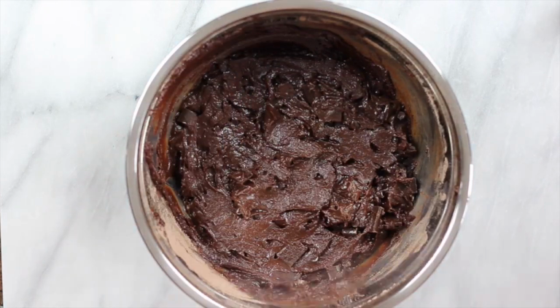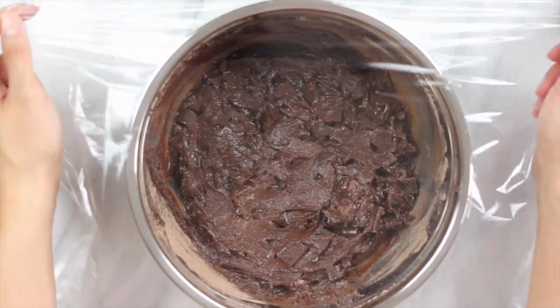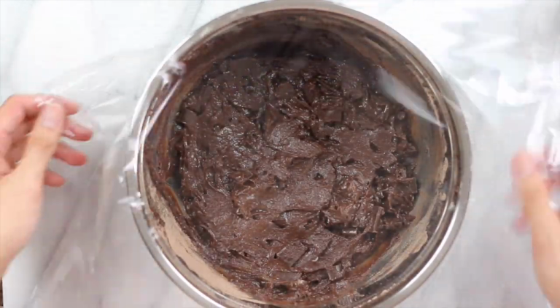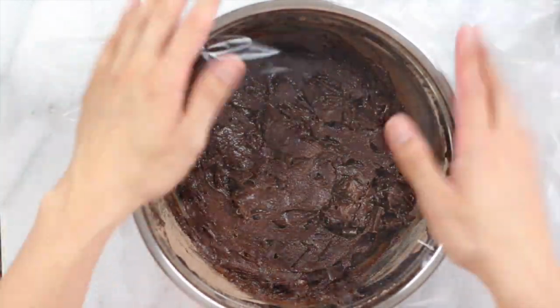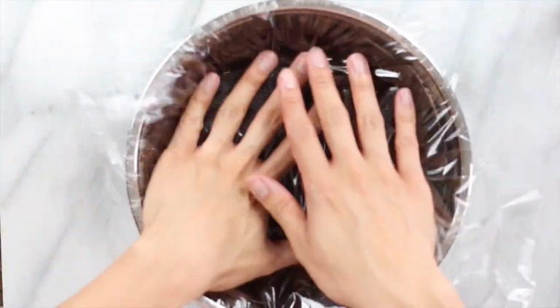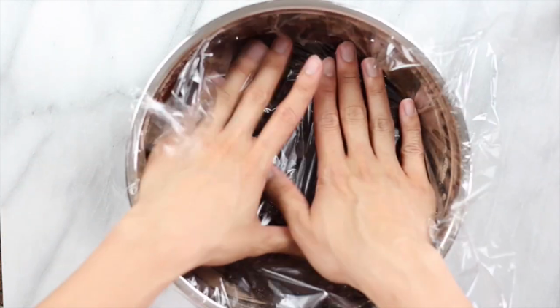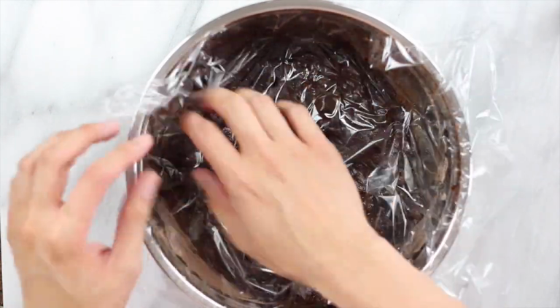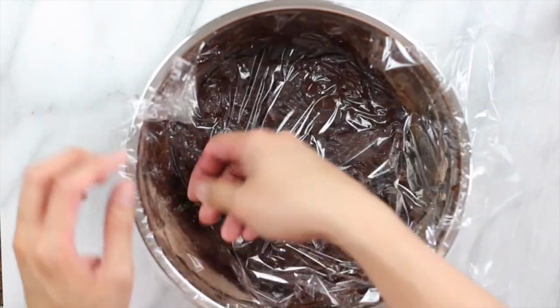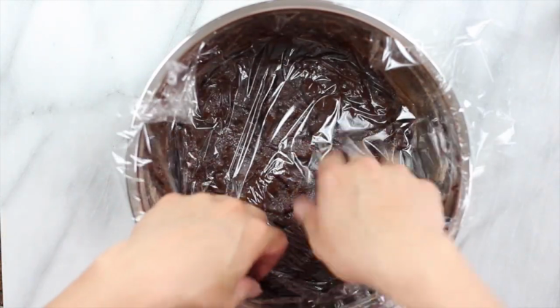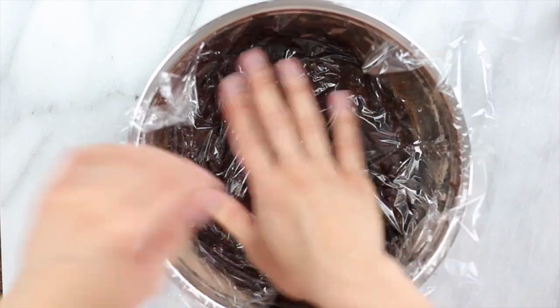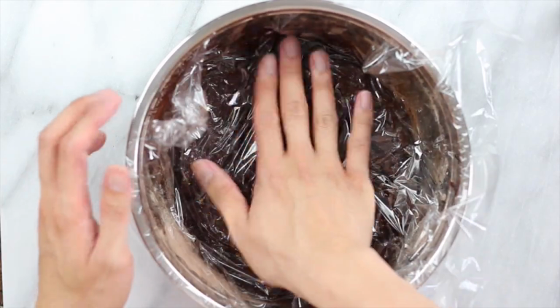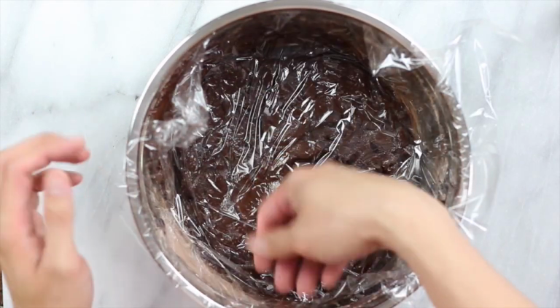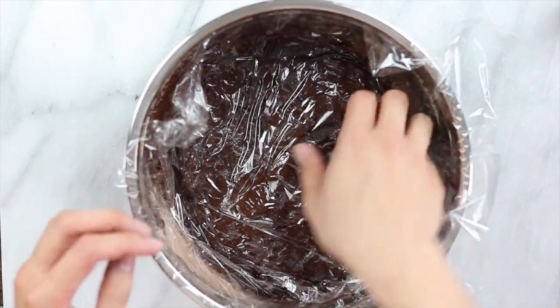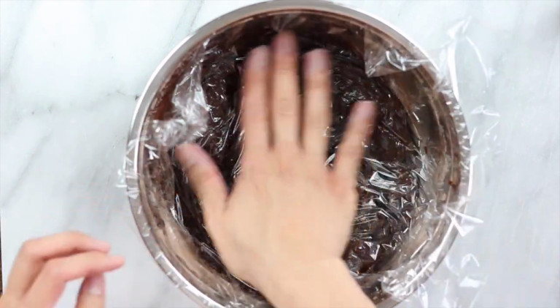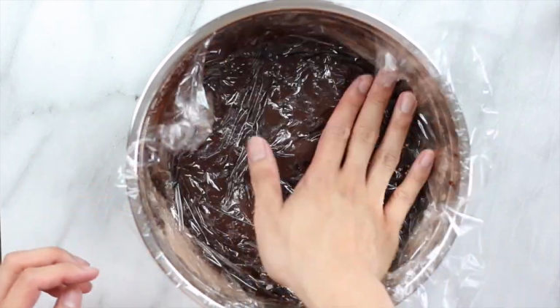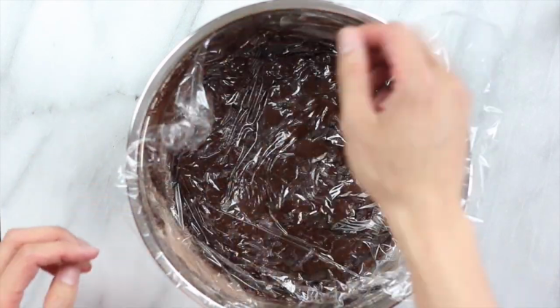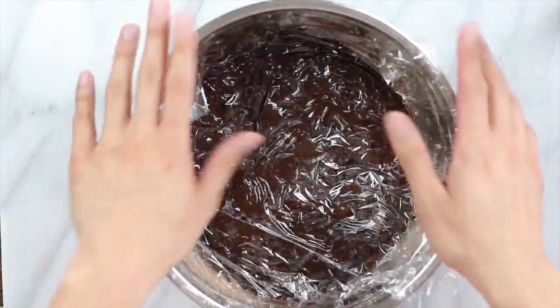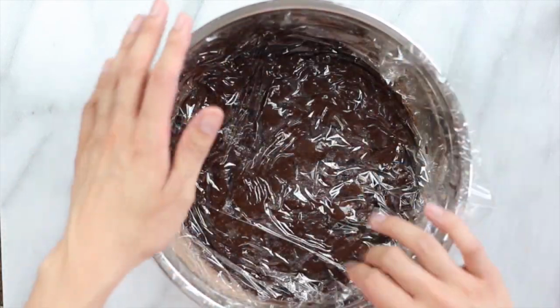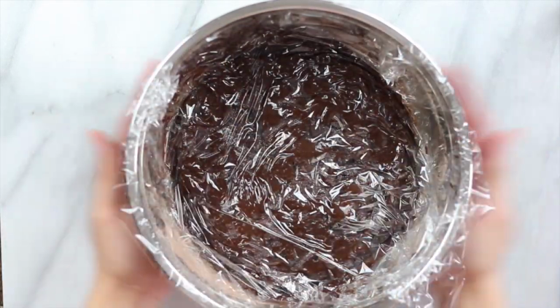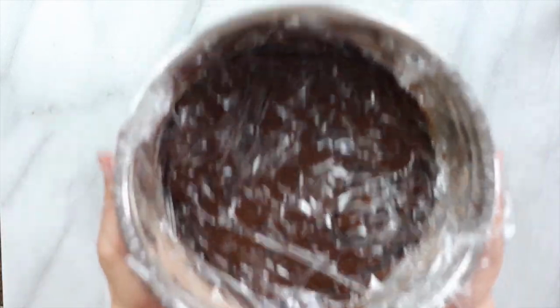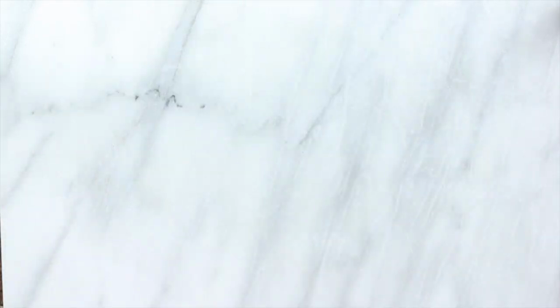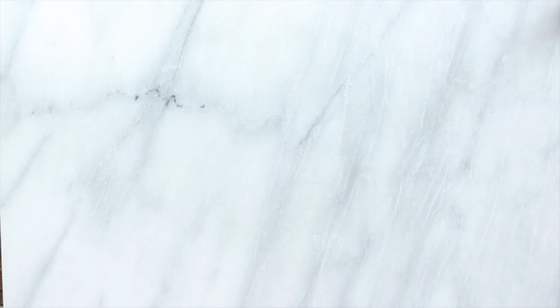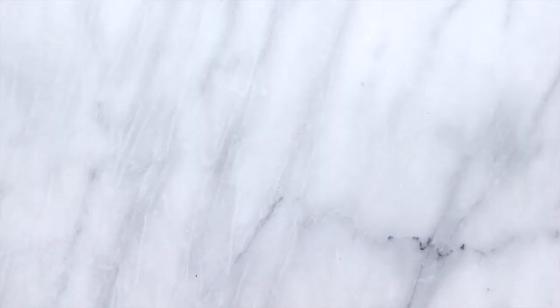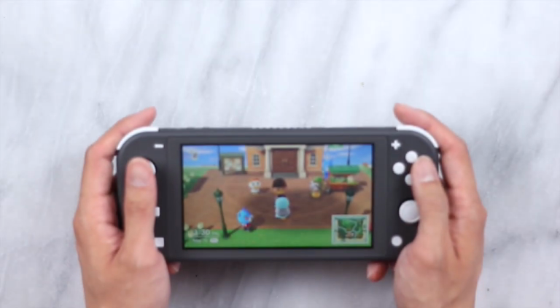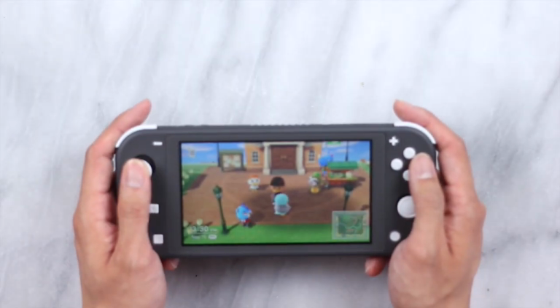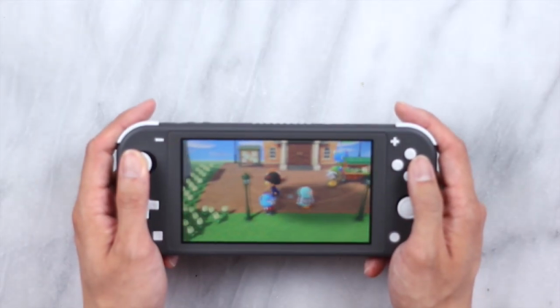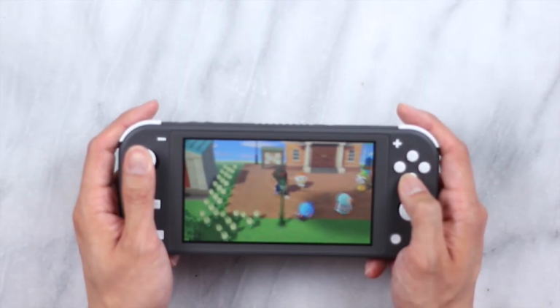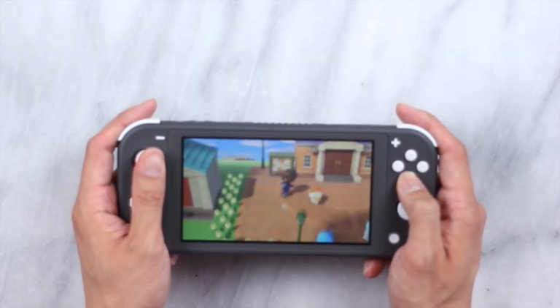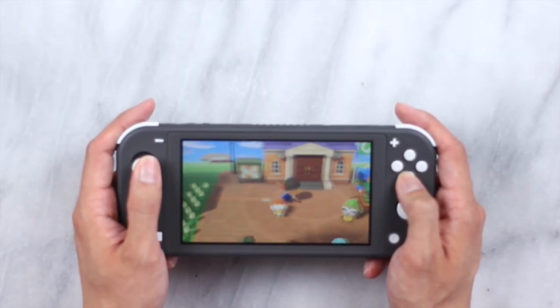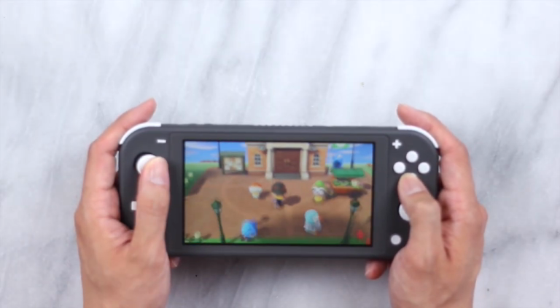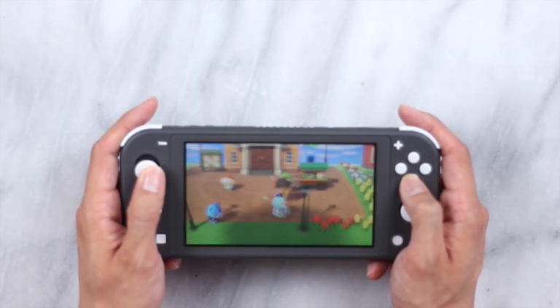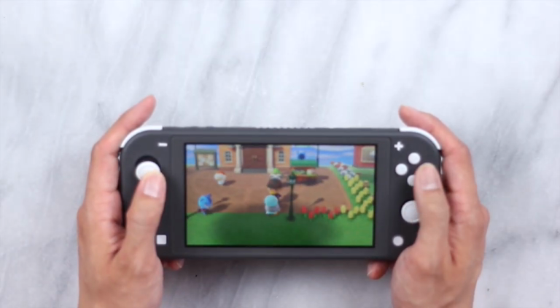Cover your cookie dough with some saran wrap and pop this in the fridge for at least one hour. I know it may seem like a long time, but you can just play some Animal Crossing and check up on that island that you've been neglecting.